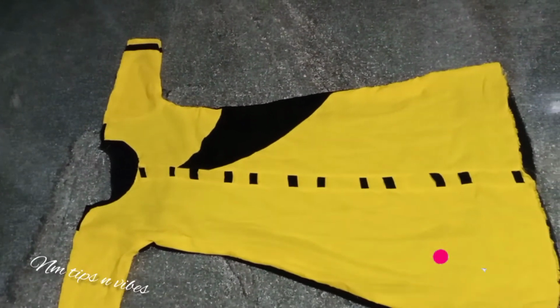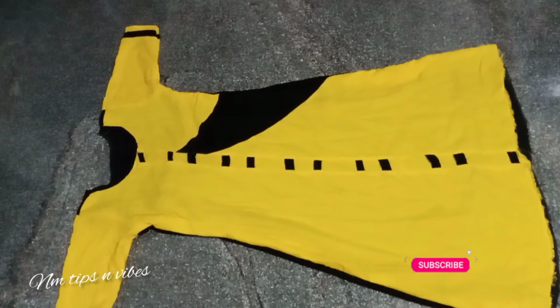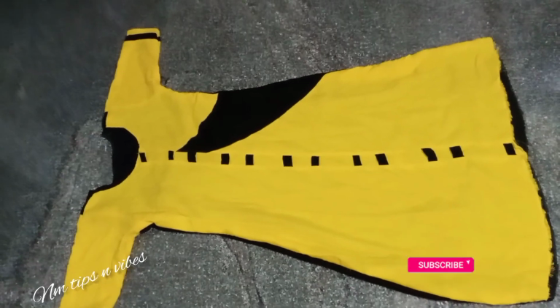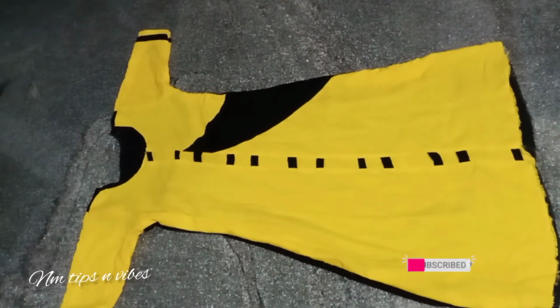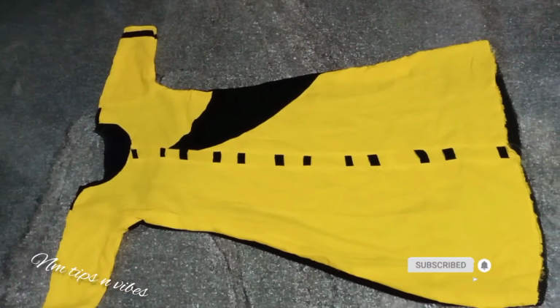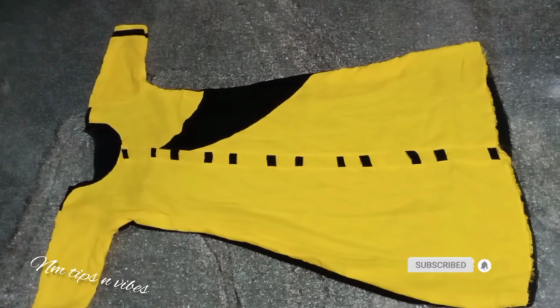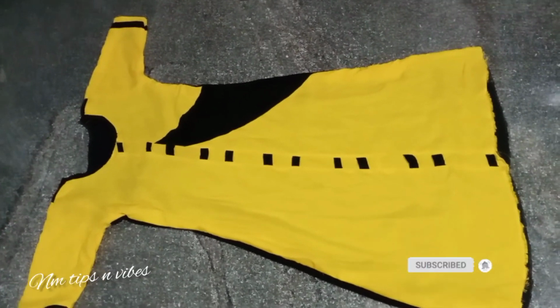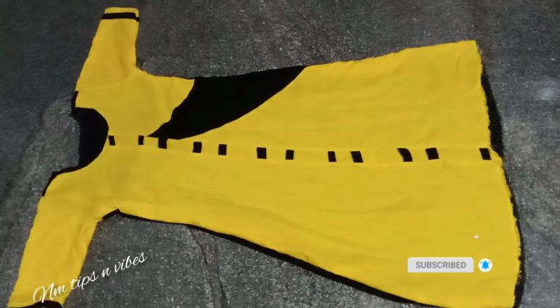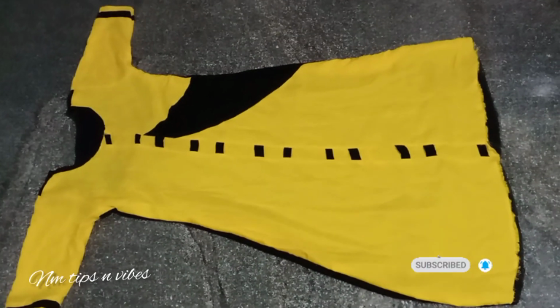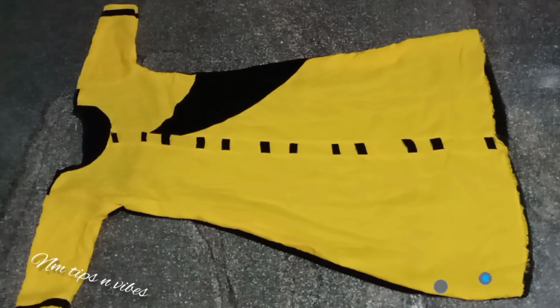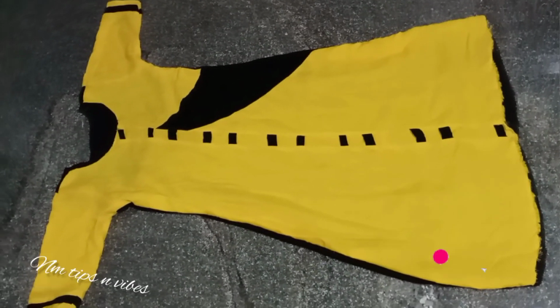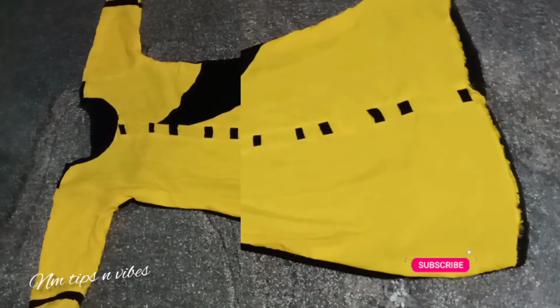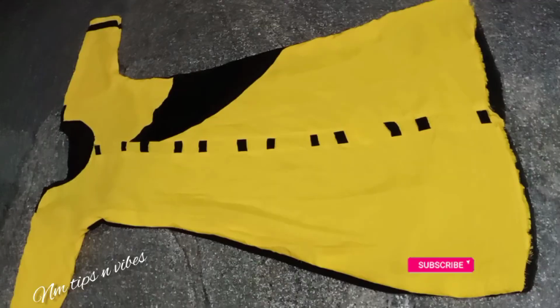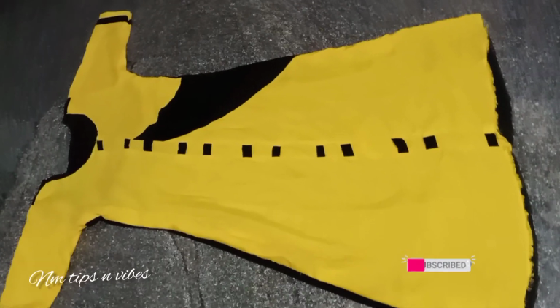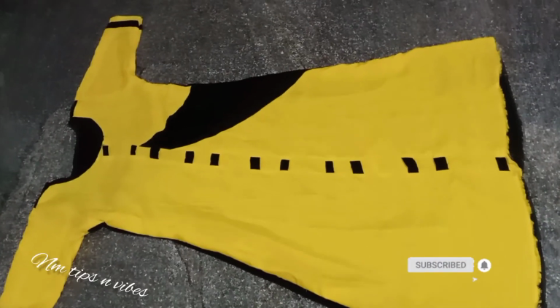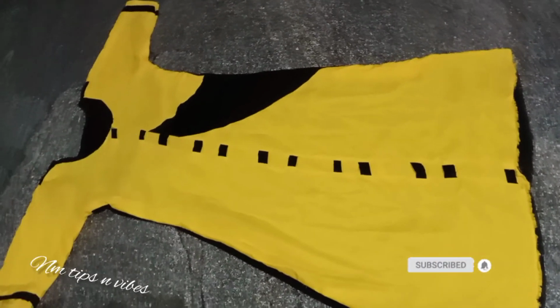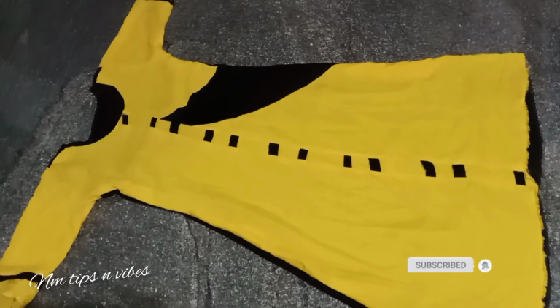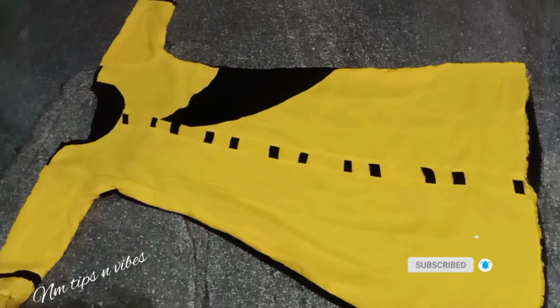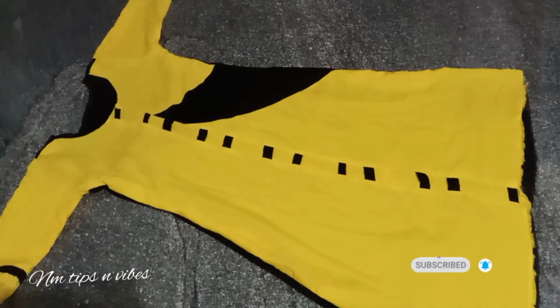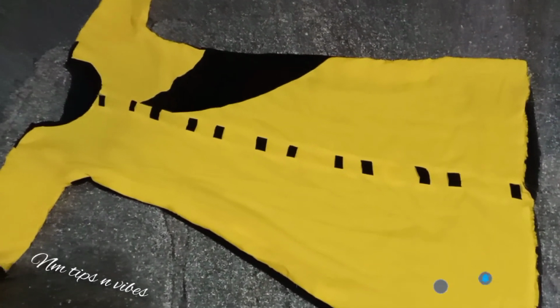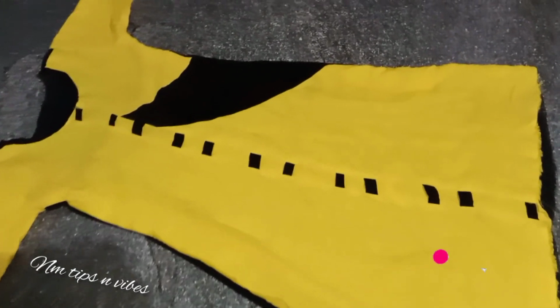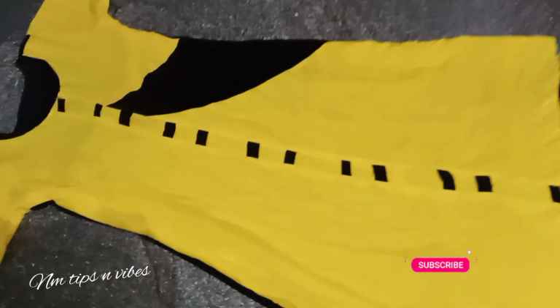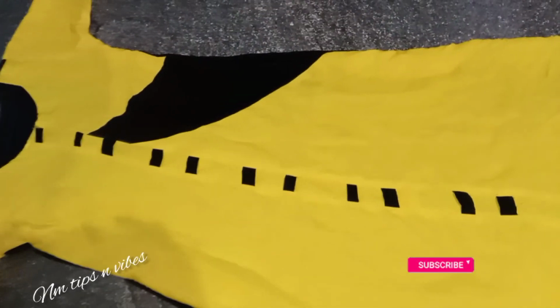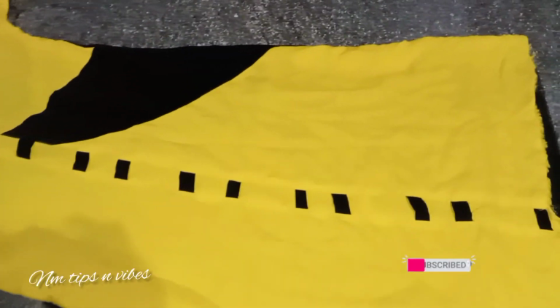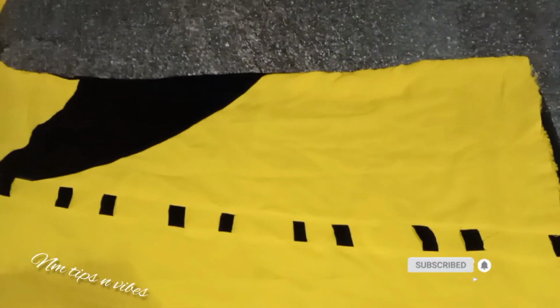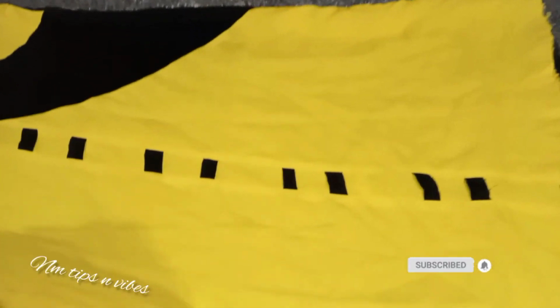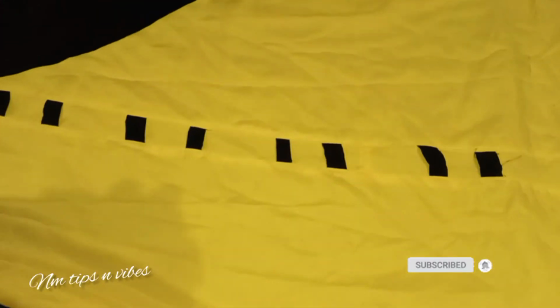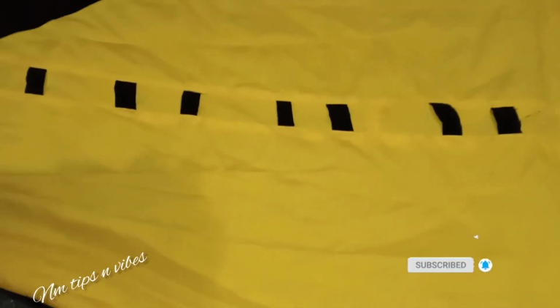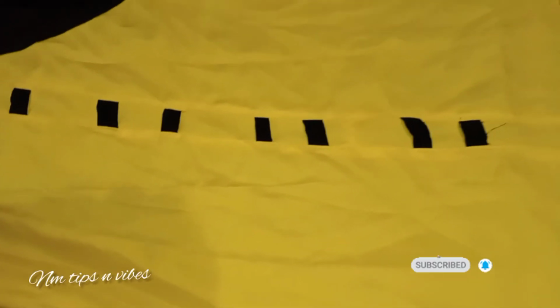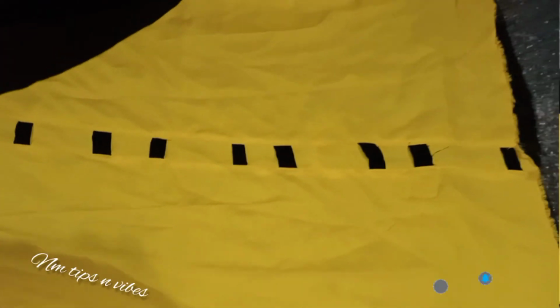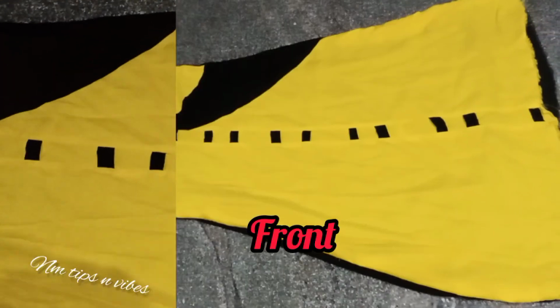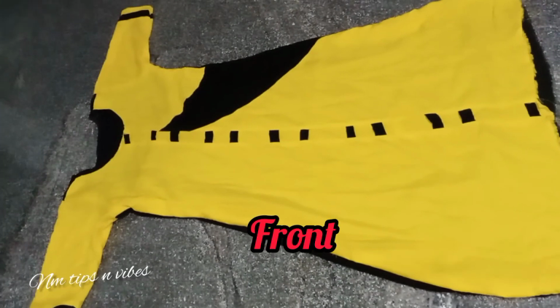Now we have to do the design of the plane. Now we have to do the video step. Please like and subscribe to our channel. Thank you.